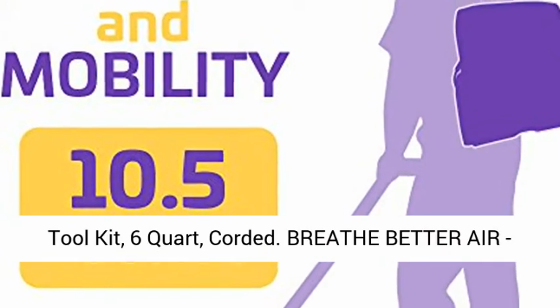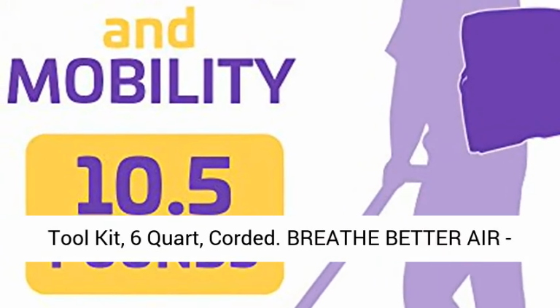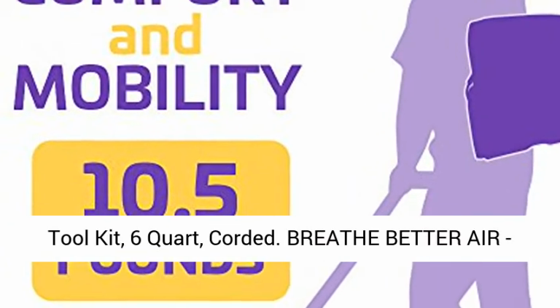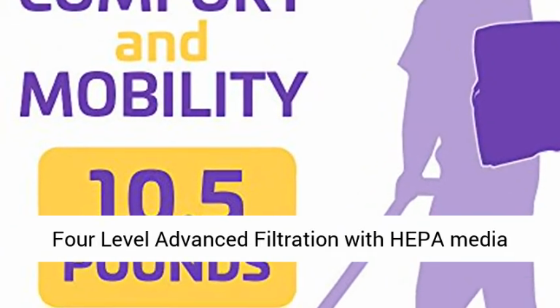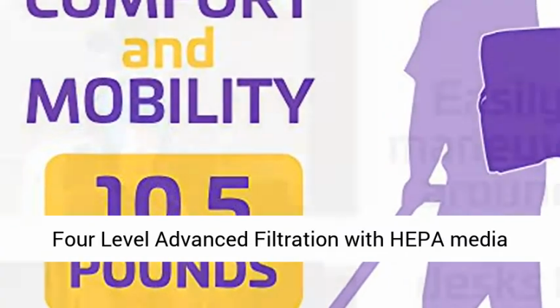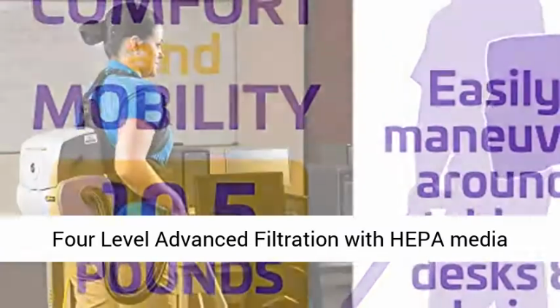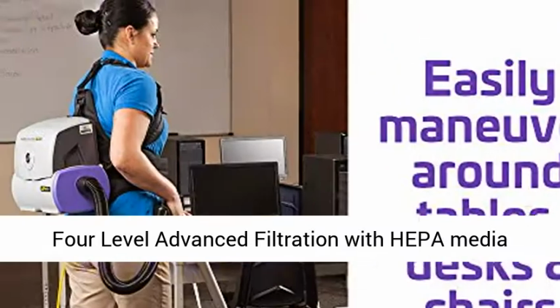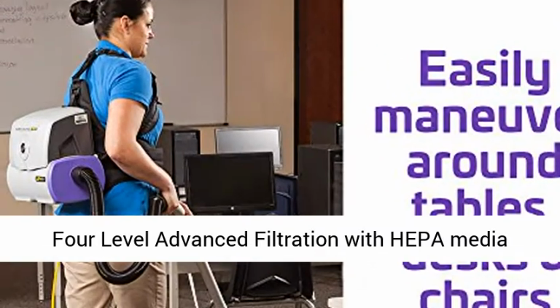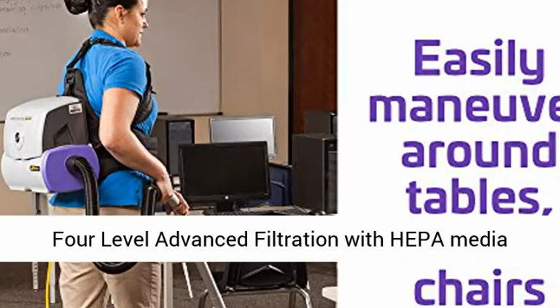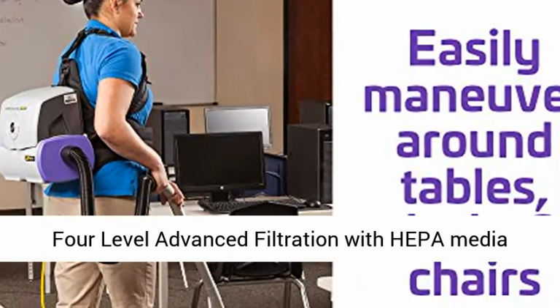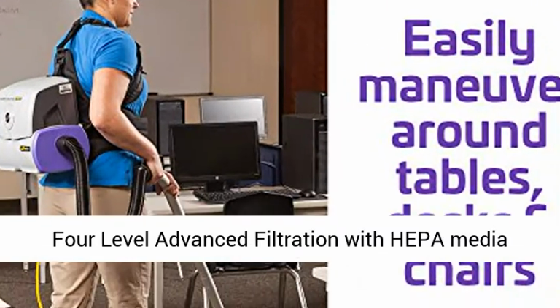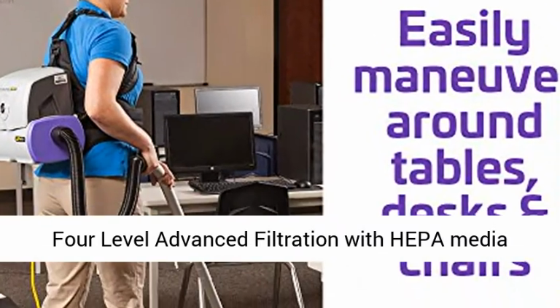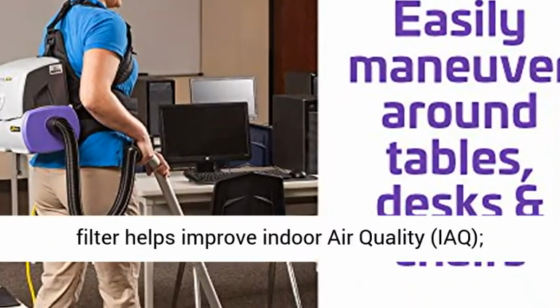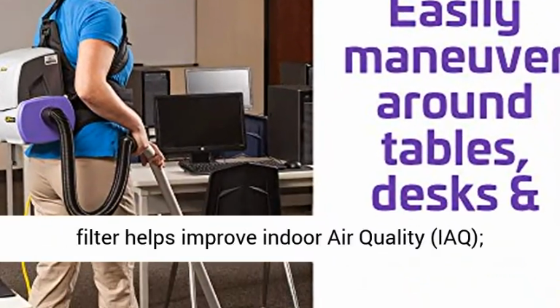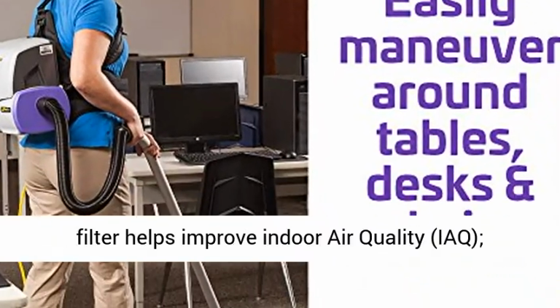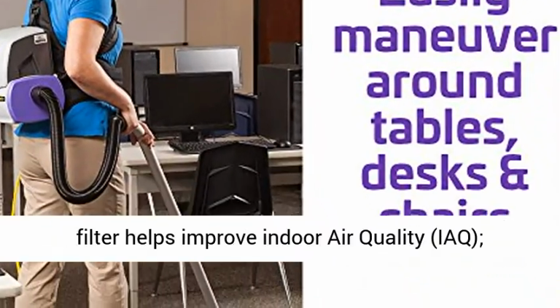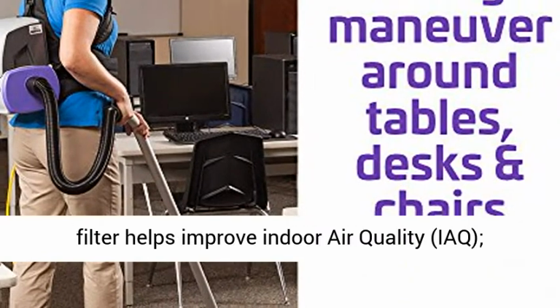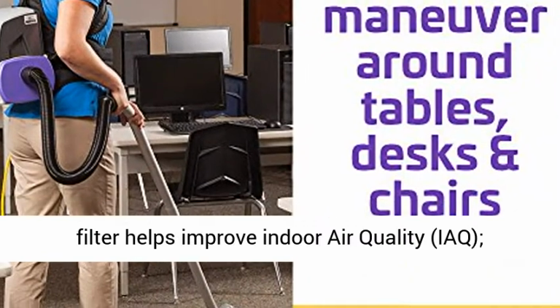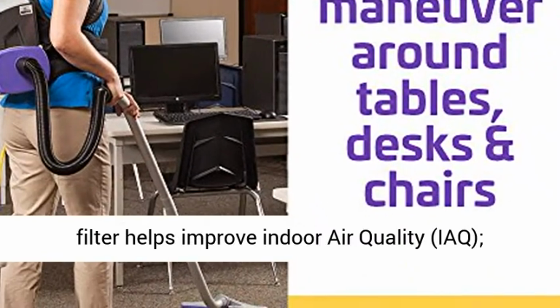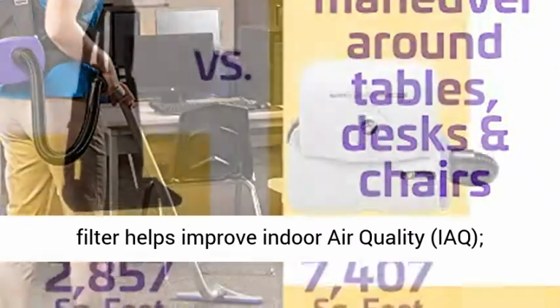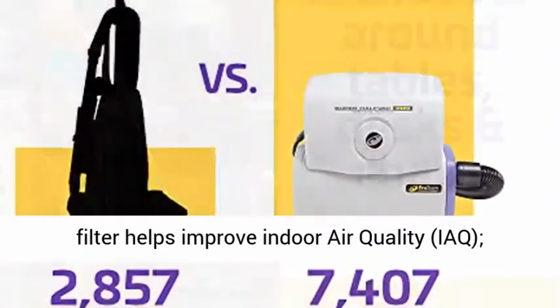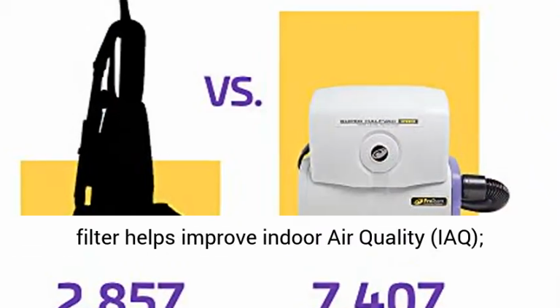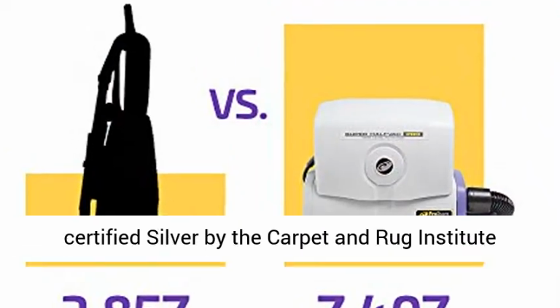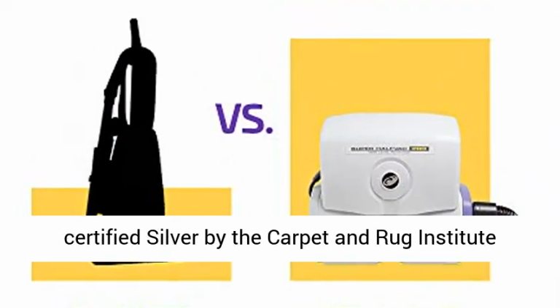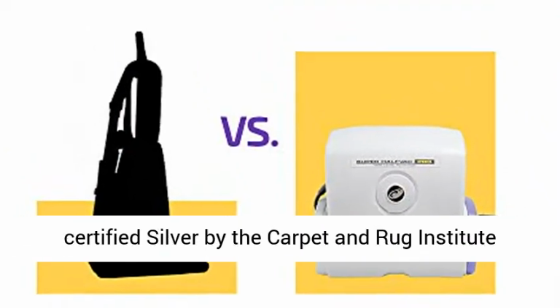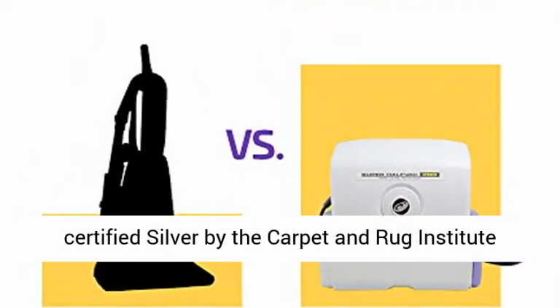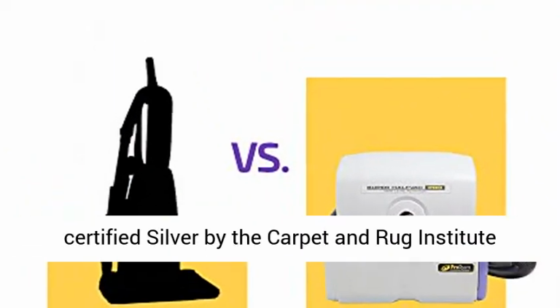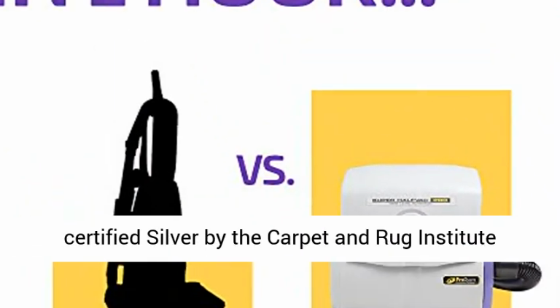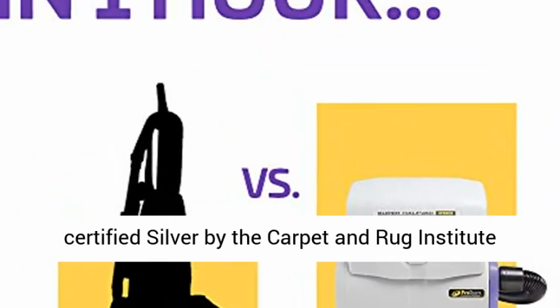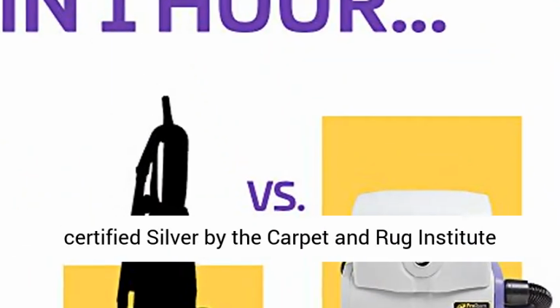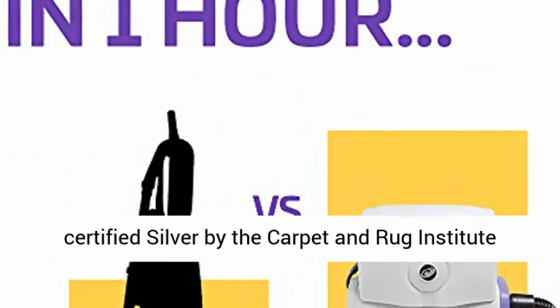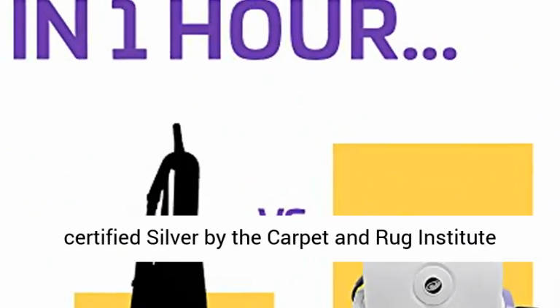Breathe Better Air. 4-Level Advanced Filtration with HEPA-media Filter helps improve indoor air quality. IAC Certified Silver by the Carpet and Rug Institute.